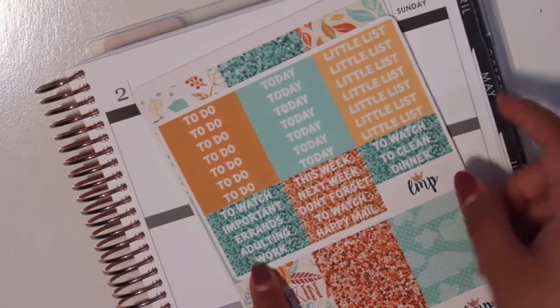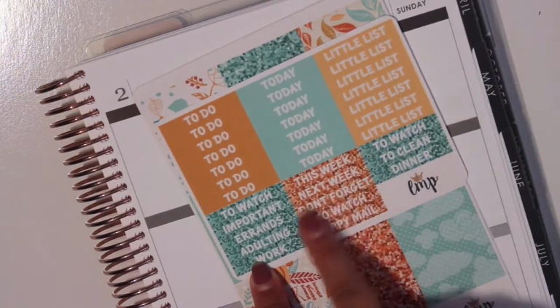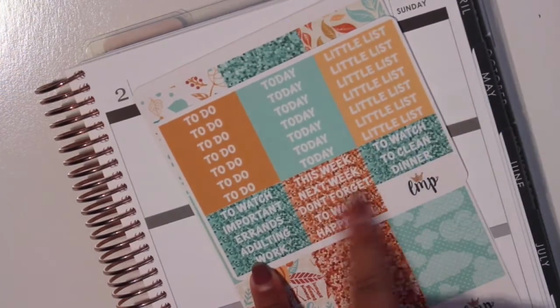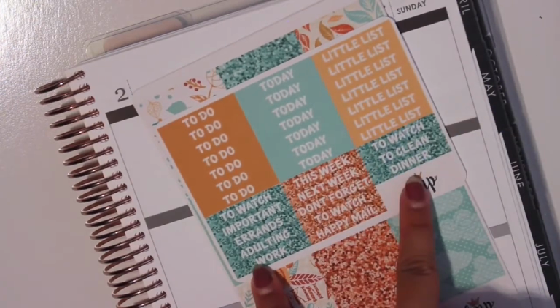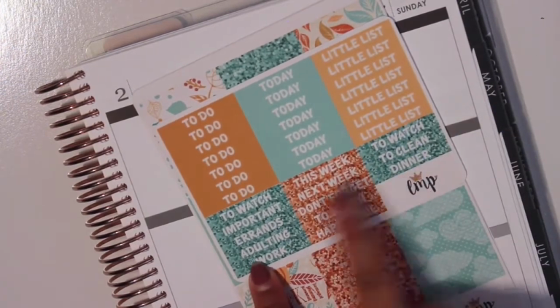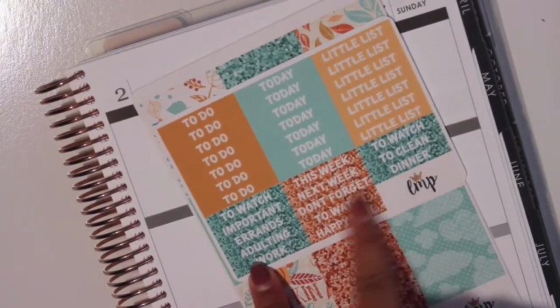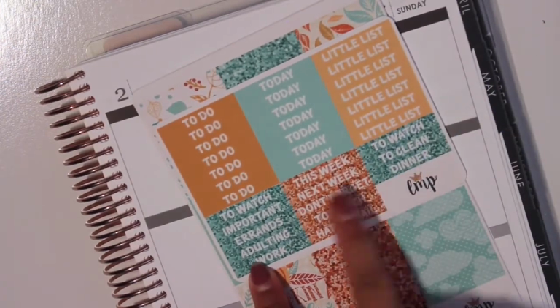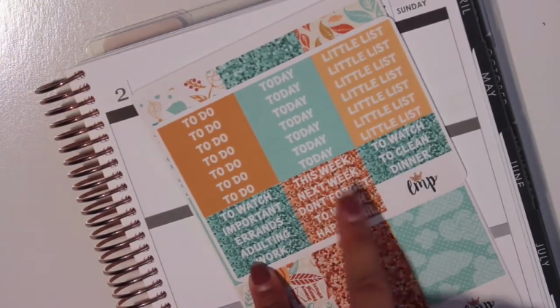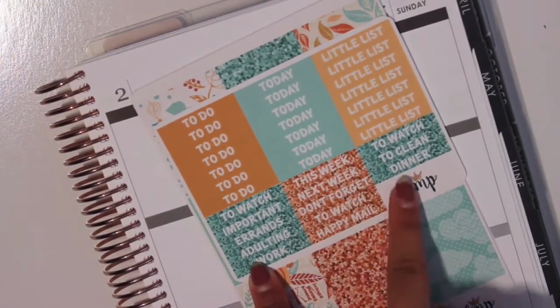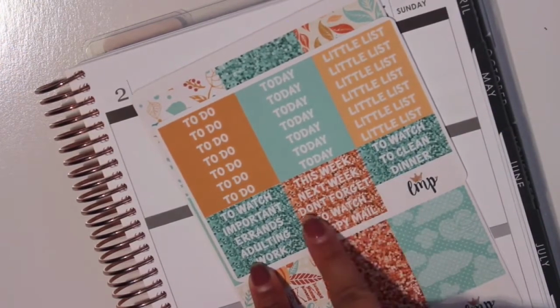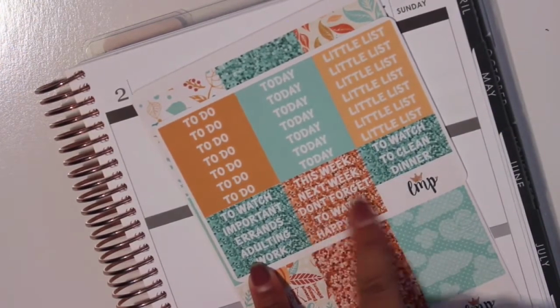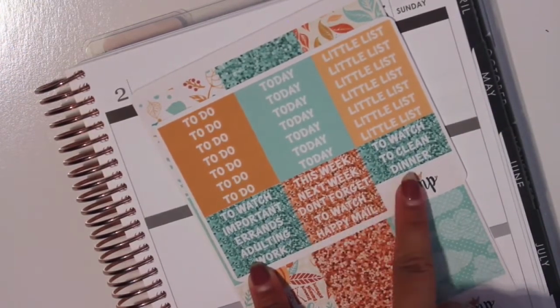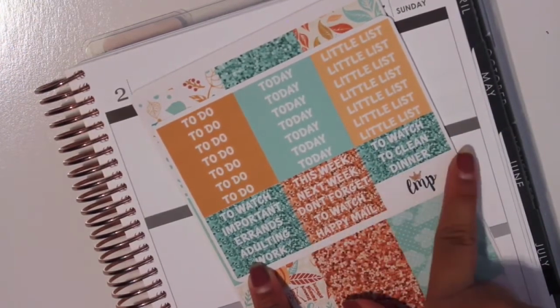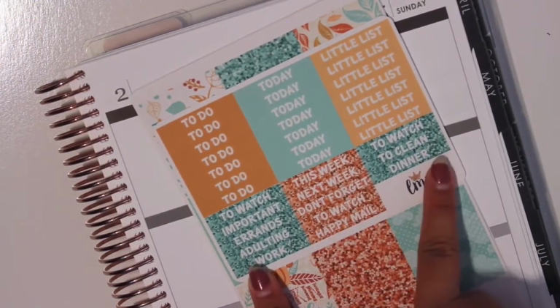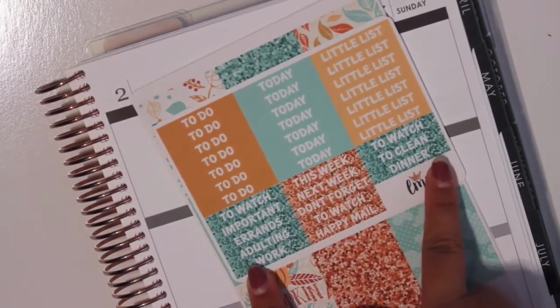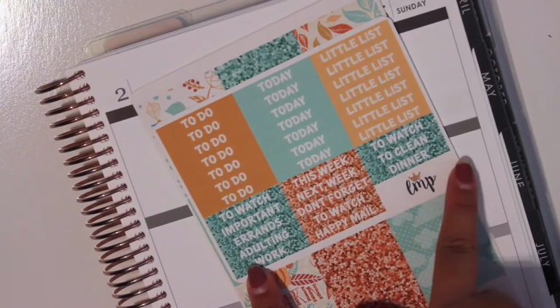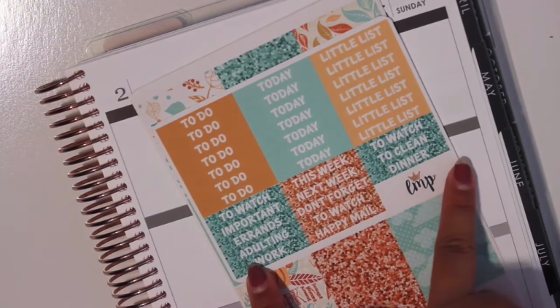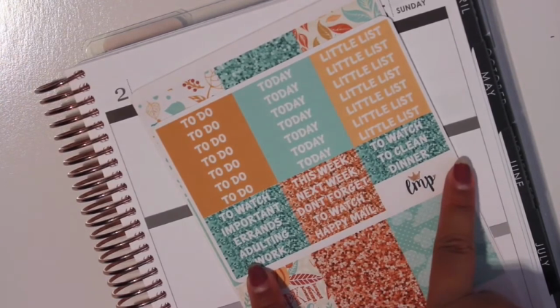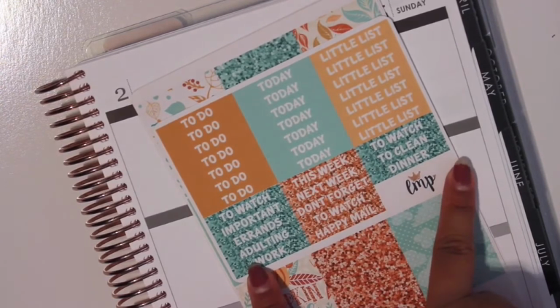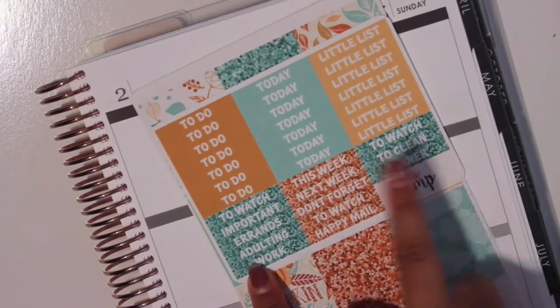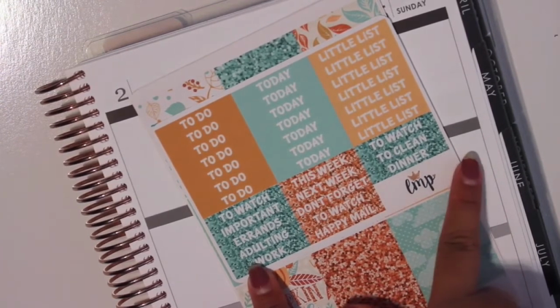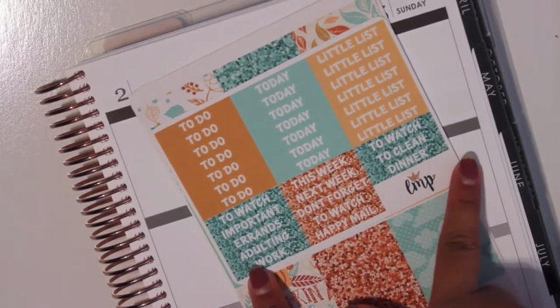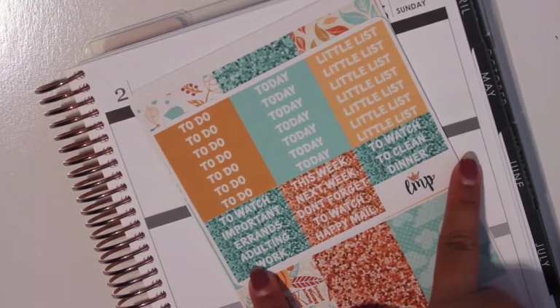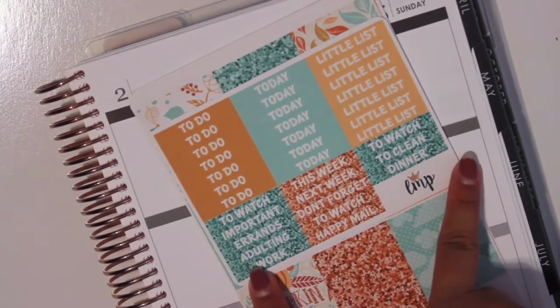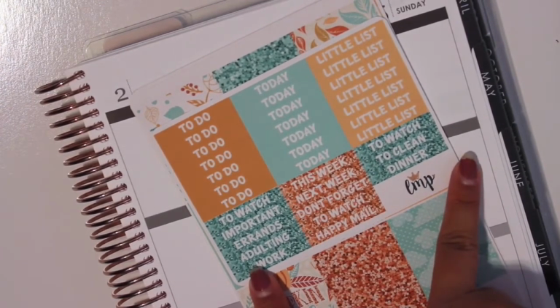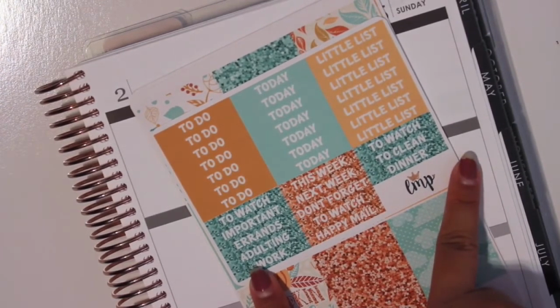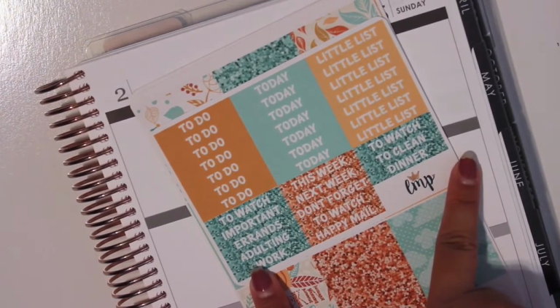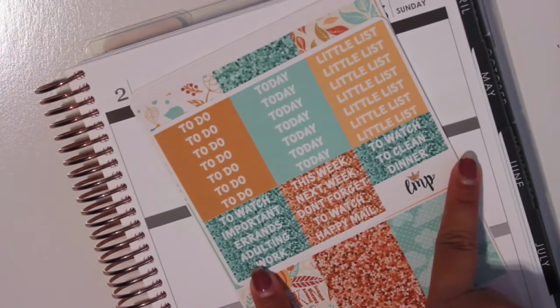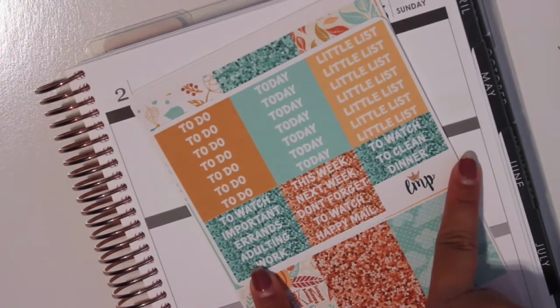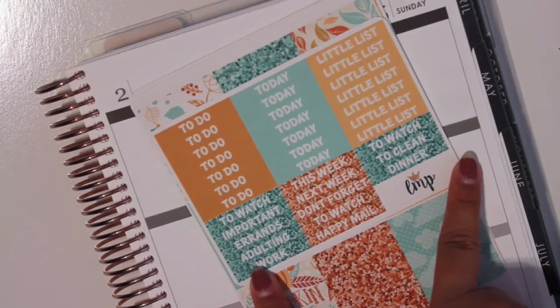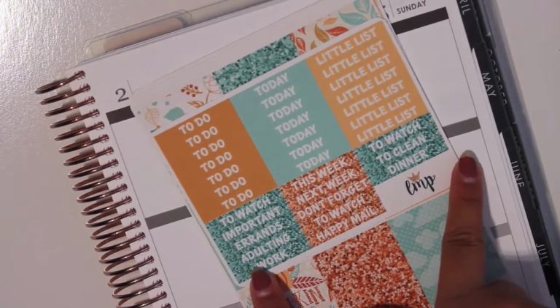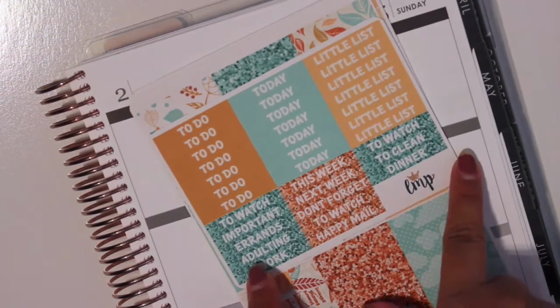But for matte, this glitter looks so realistic. Like it looks so good, so I'm really happy. But I do think that I want to change to glossy because I'm just a glossy girl. So we have the headers here.